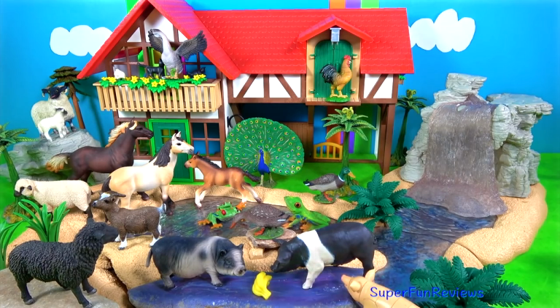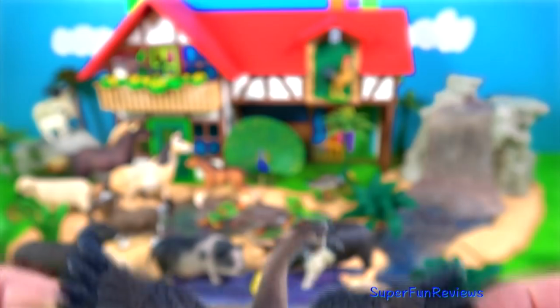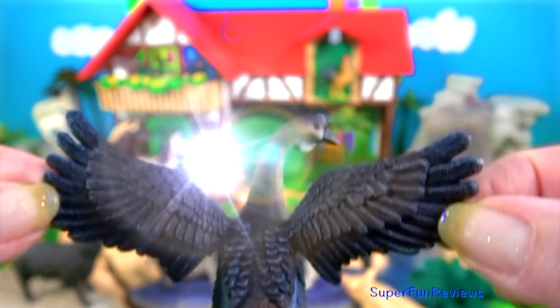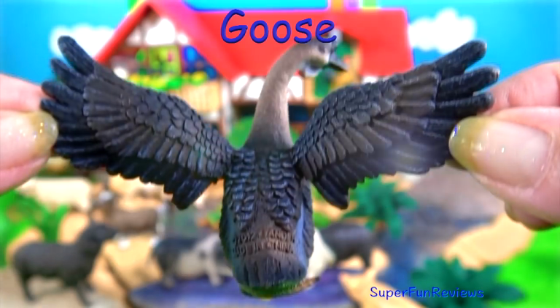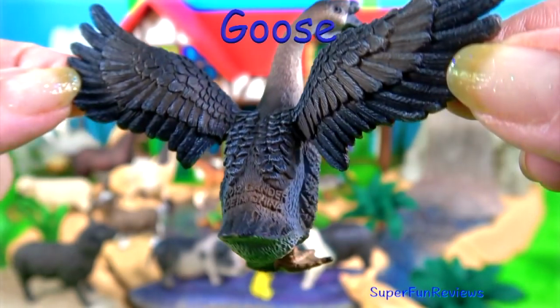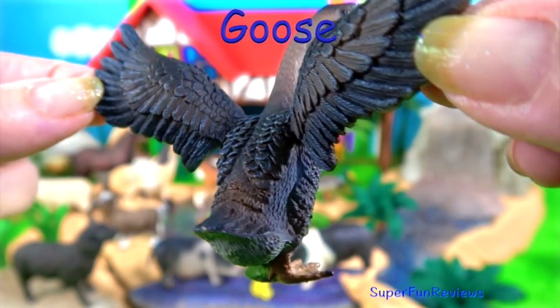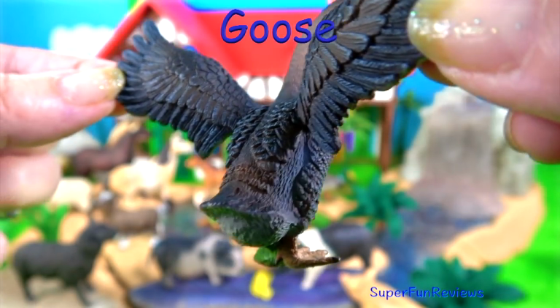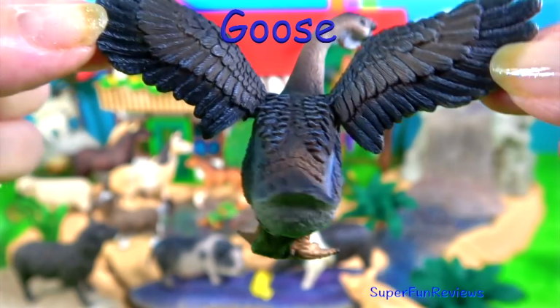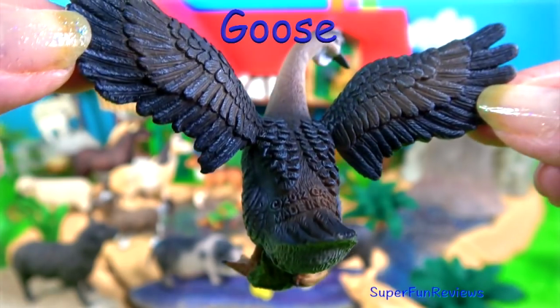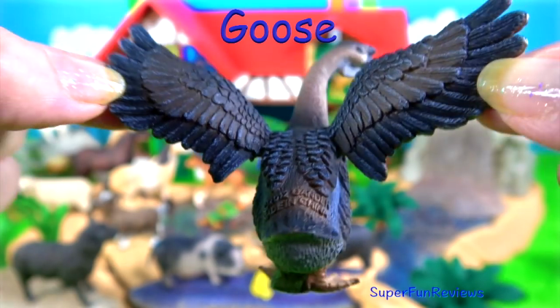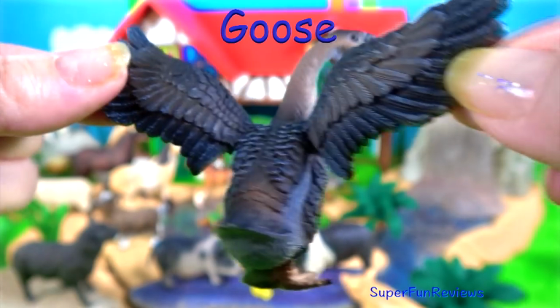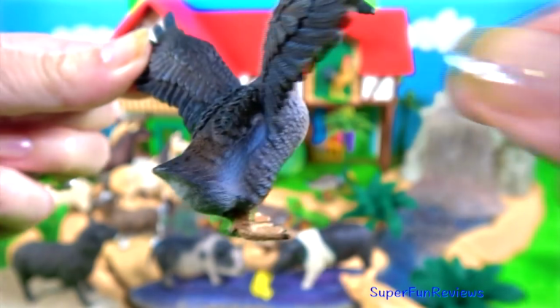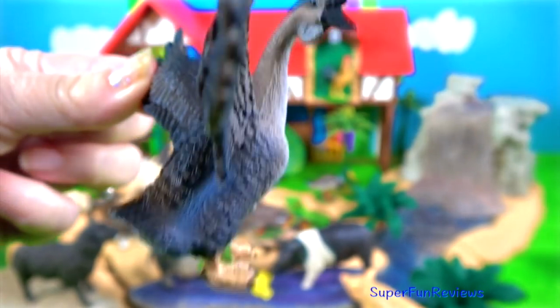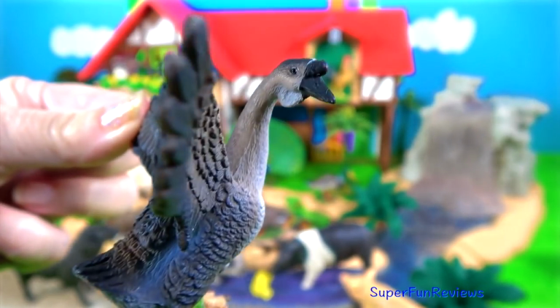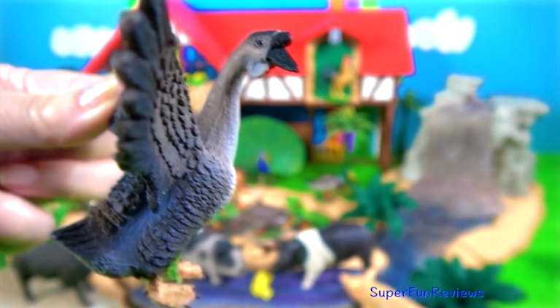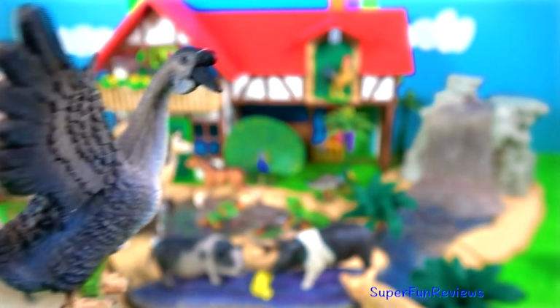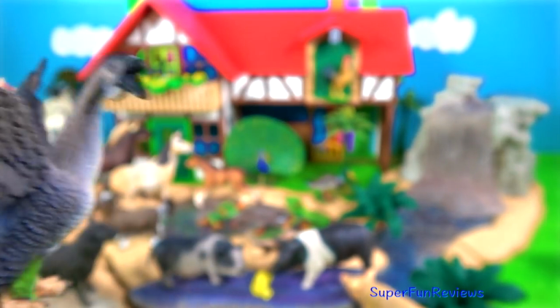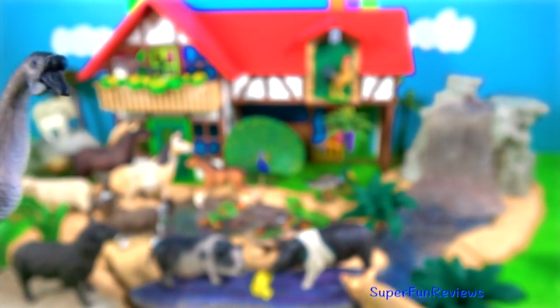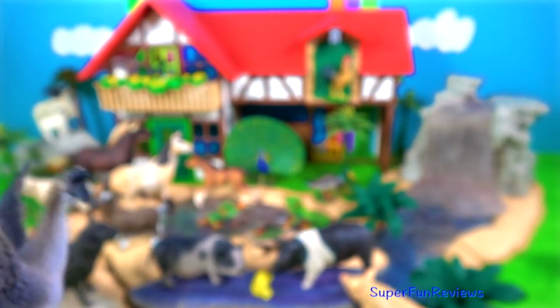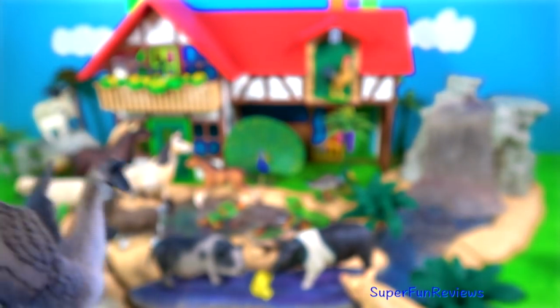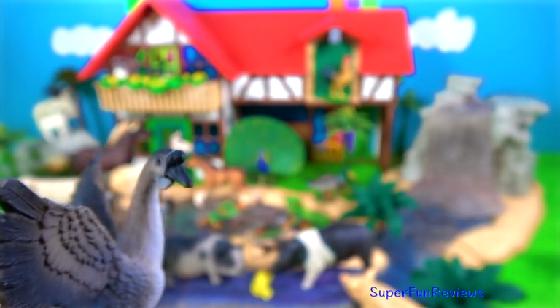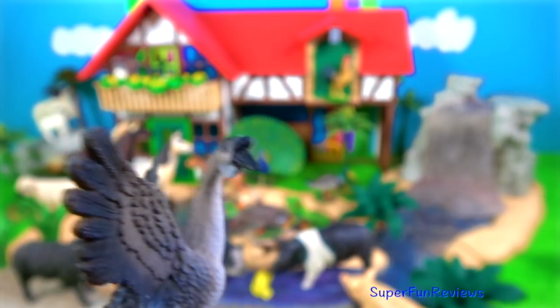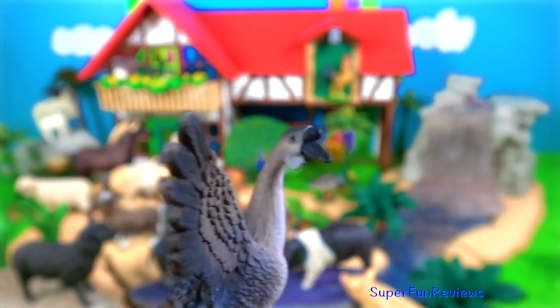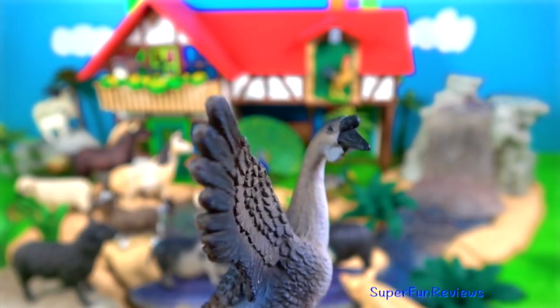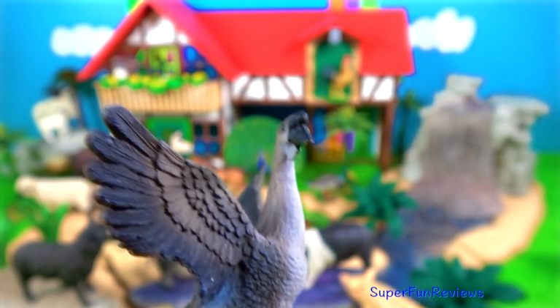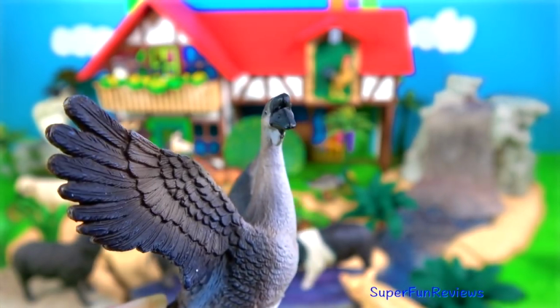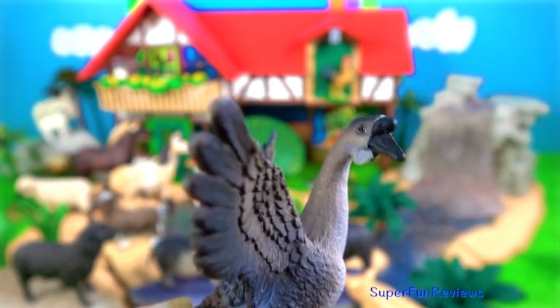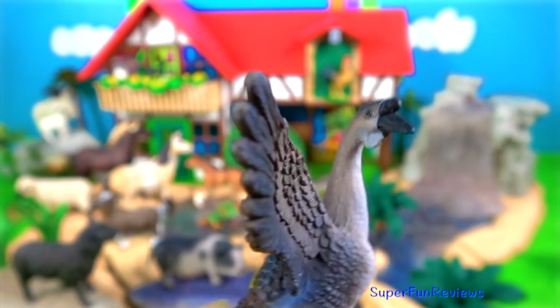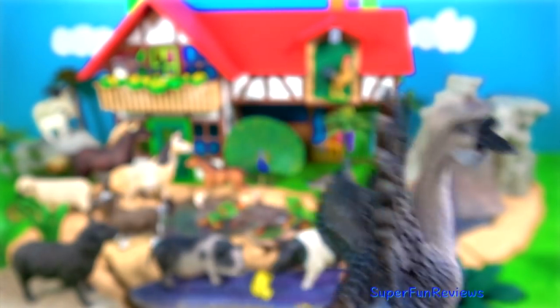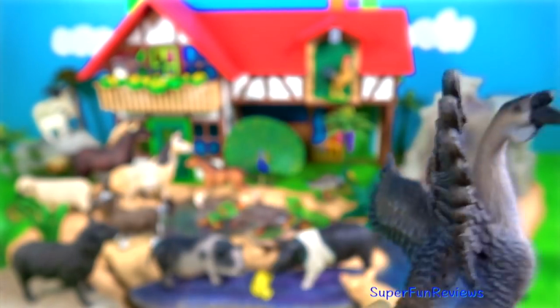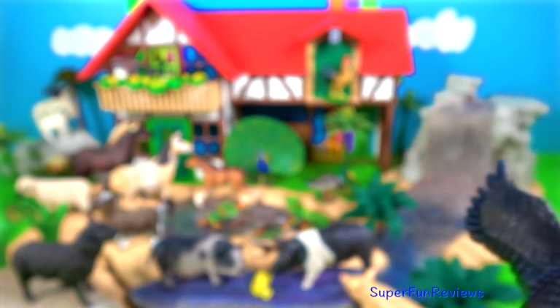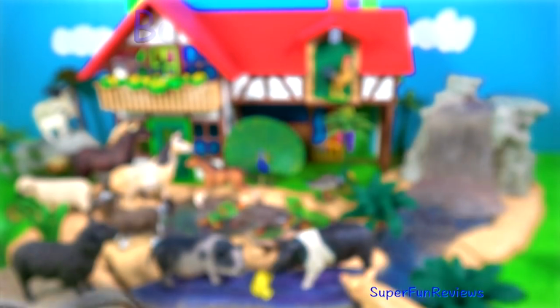This is a goose. Male geese are called ganders. They protect the nest while the female geese sit on the eggs. Geese can live almost anywhere — they like fields, parks and grassy areas near ponds.